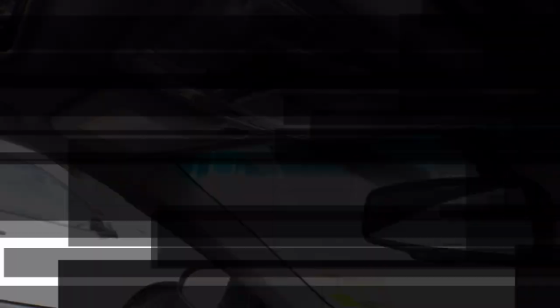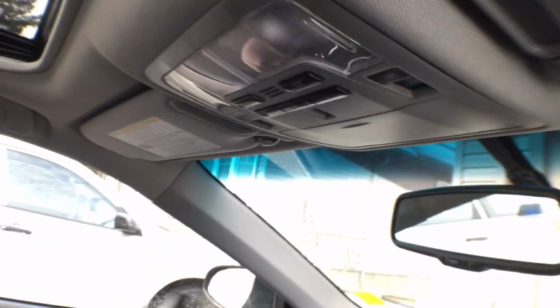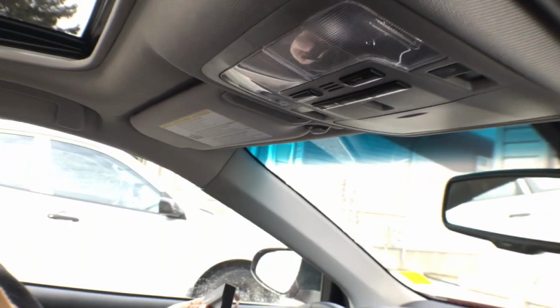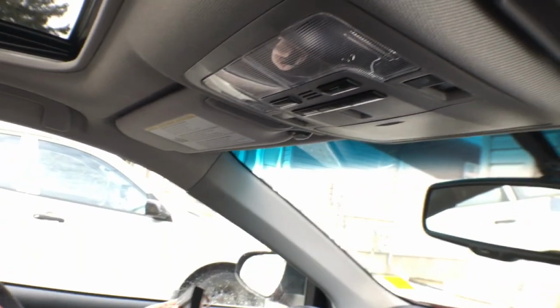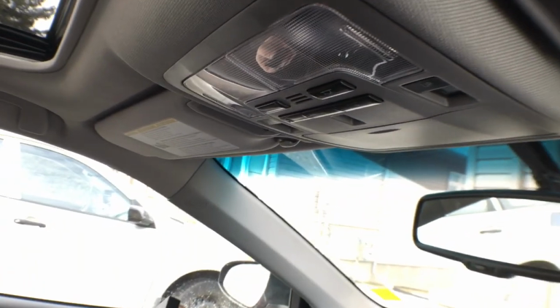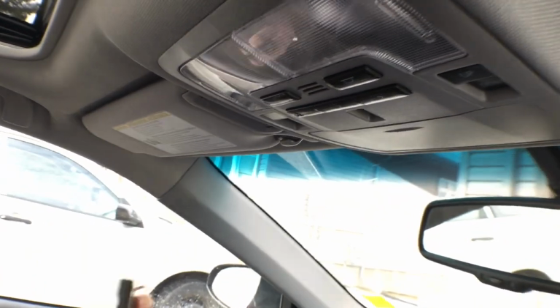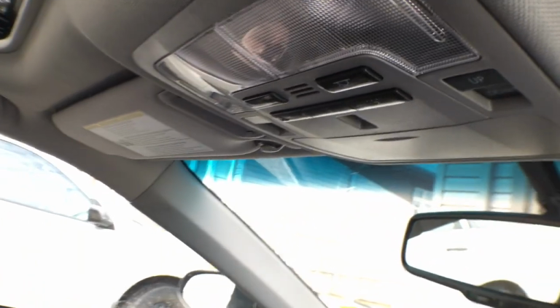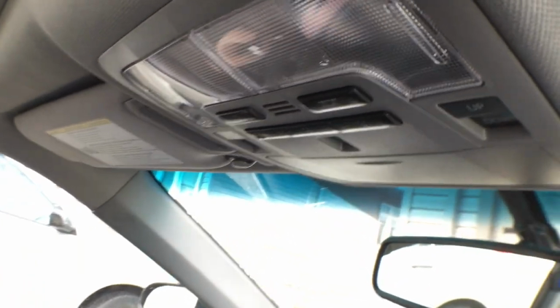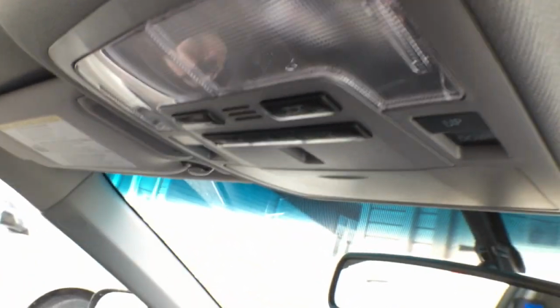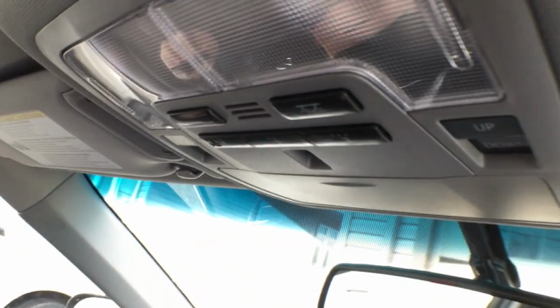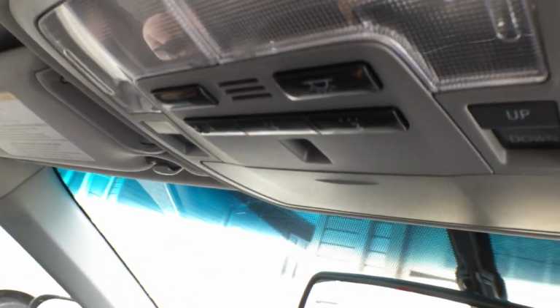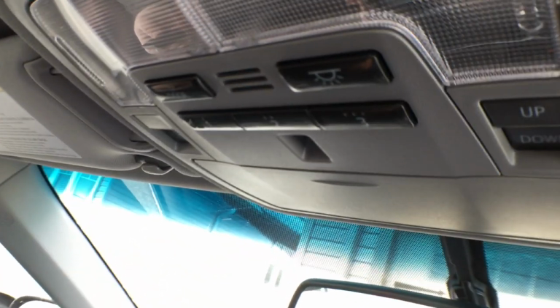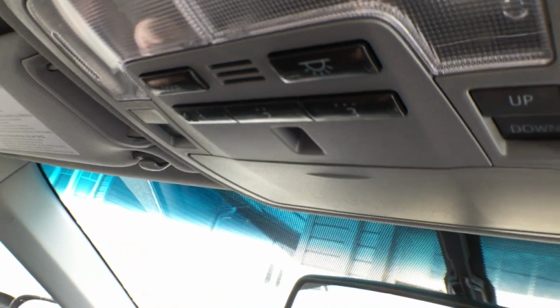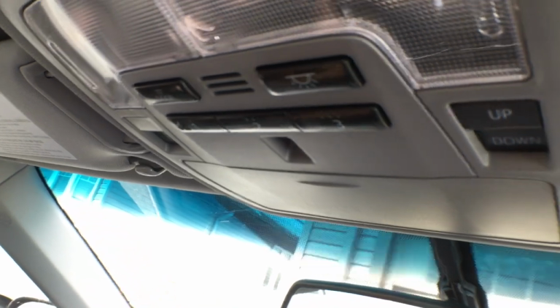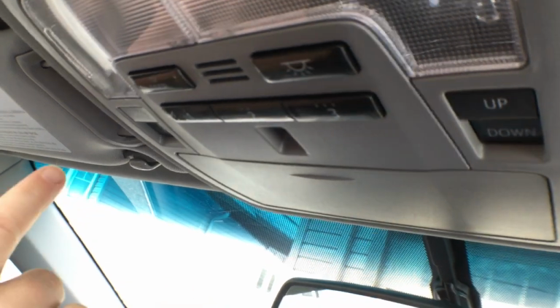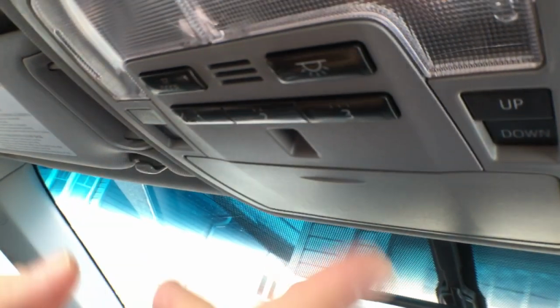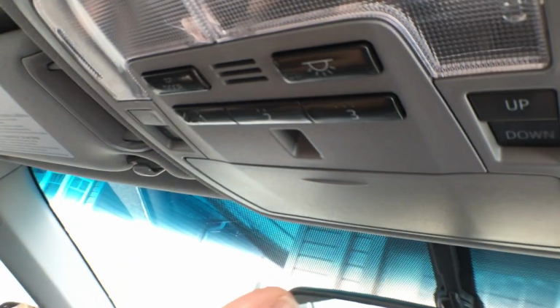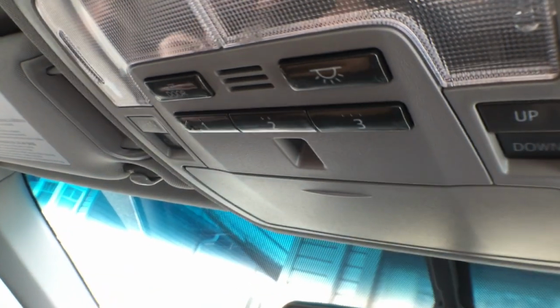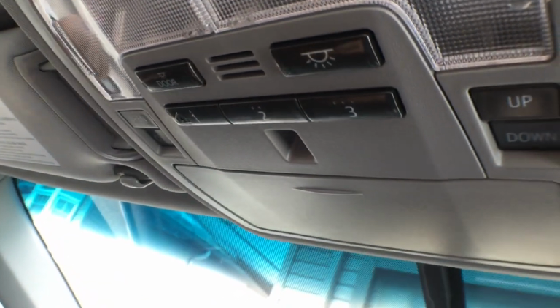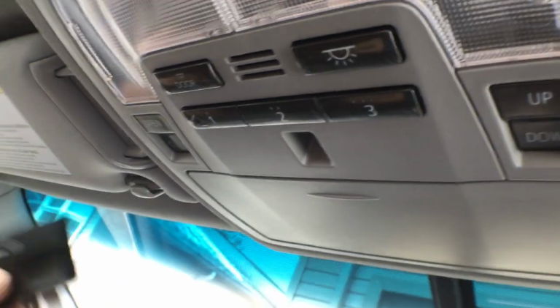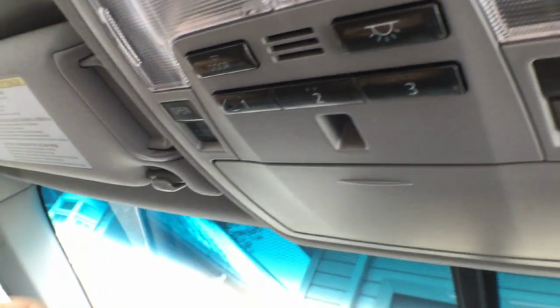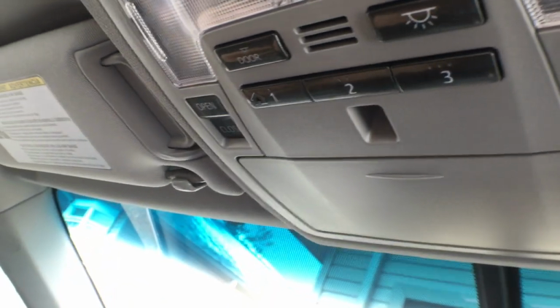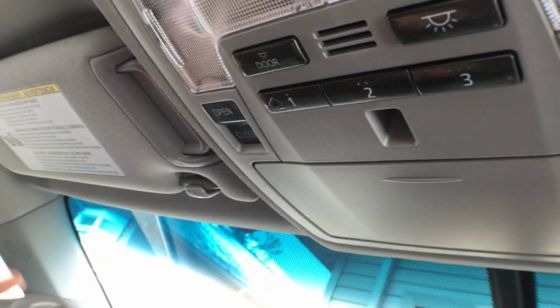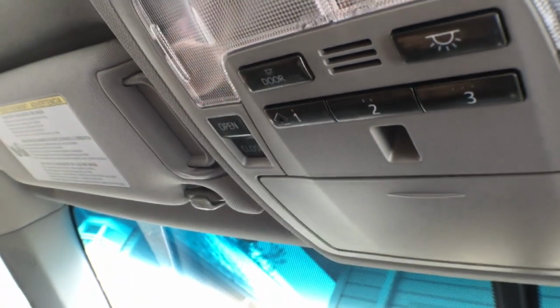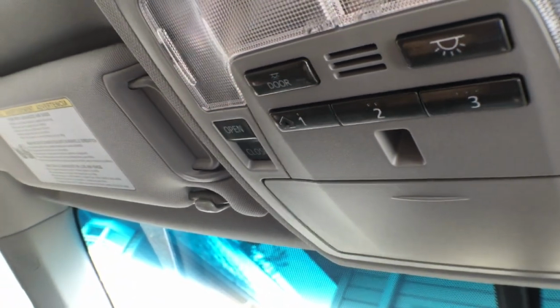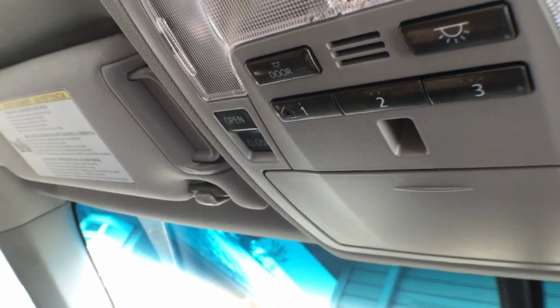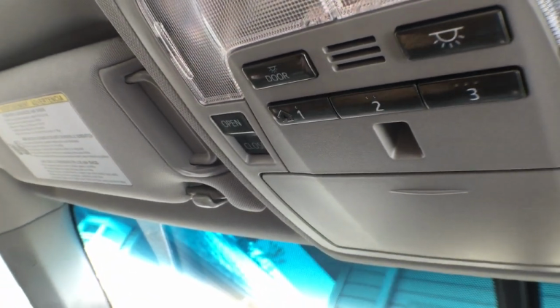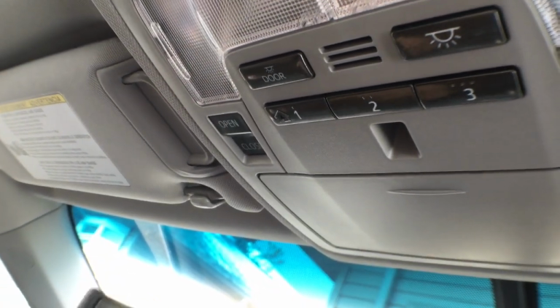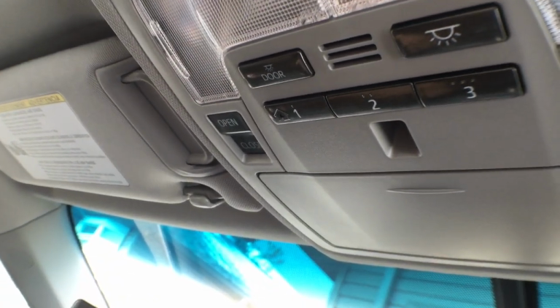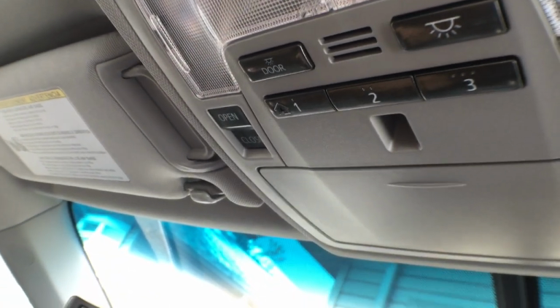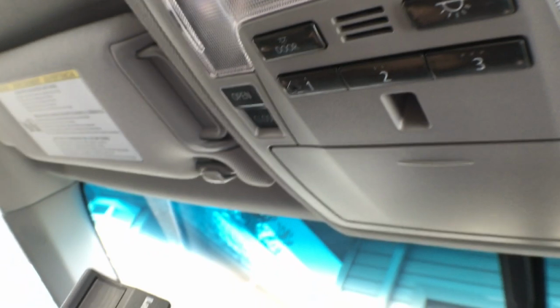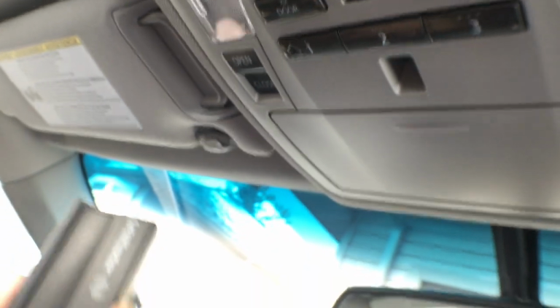This is going to be one of the shorter videos that we're going to do because this is a really easy process. All you're going to need to do is make sure that you have two things handy — of course your vehicle and your garage door opener.